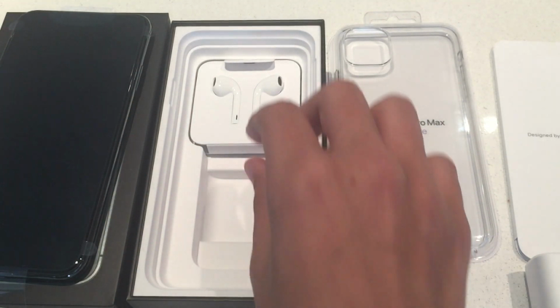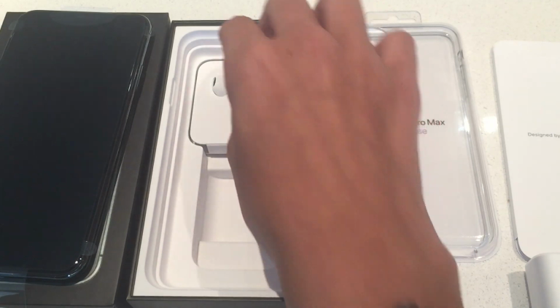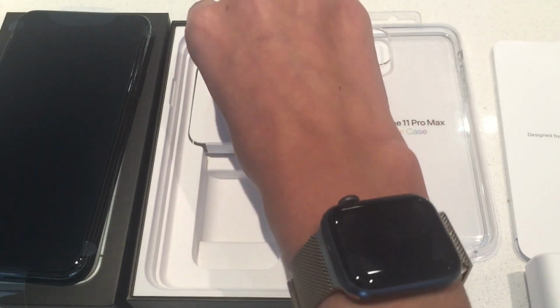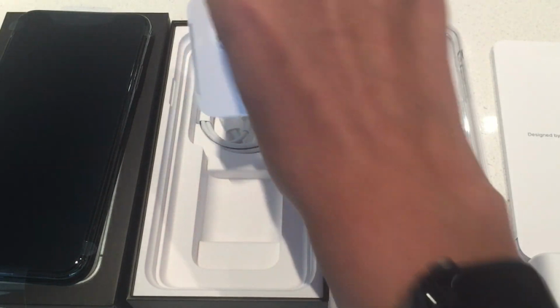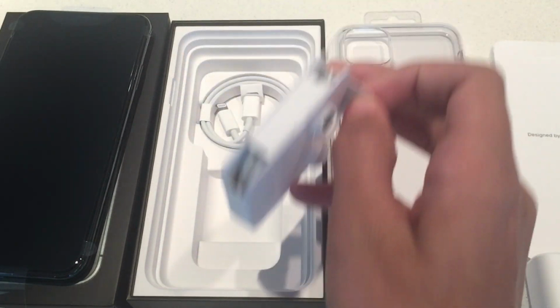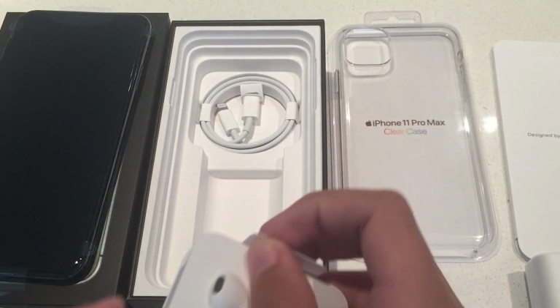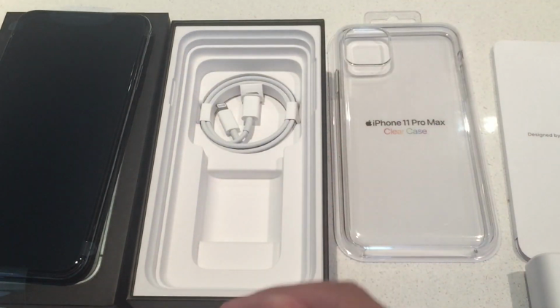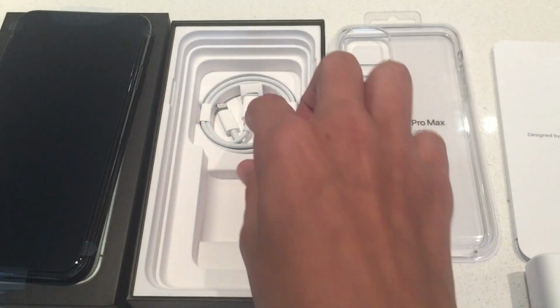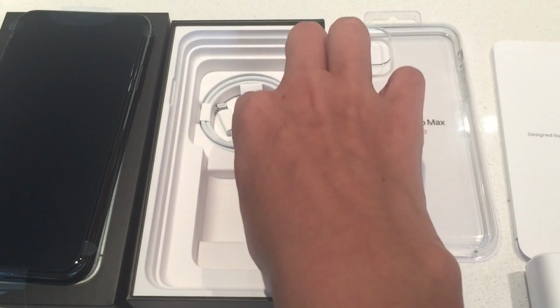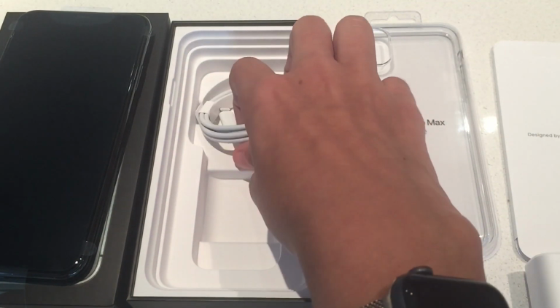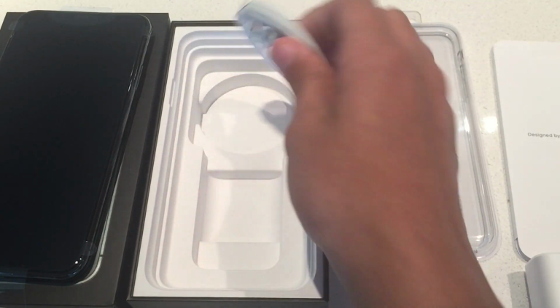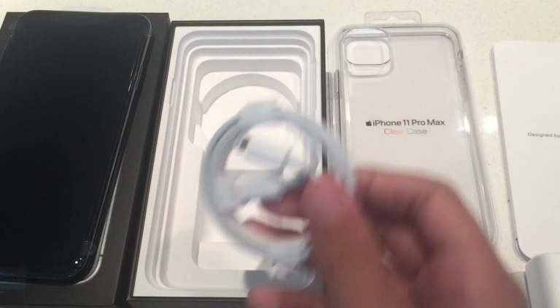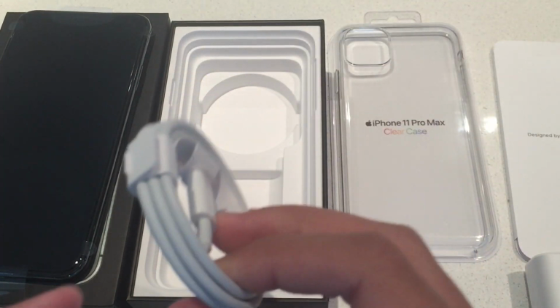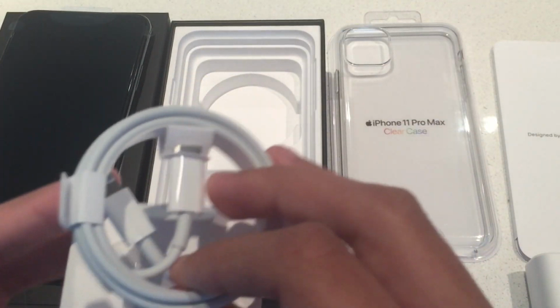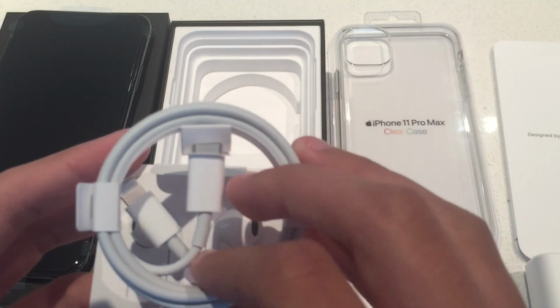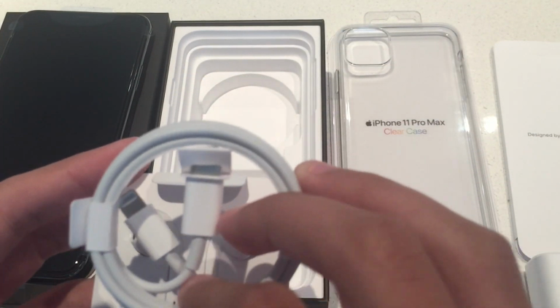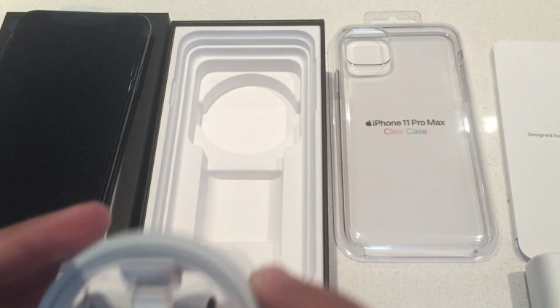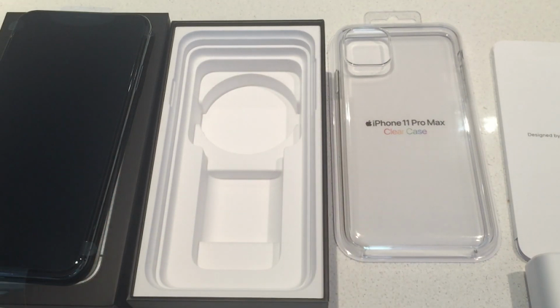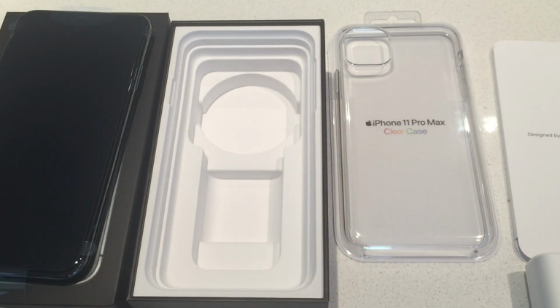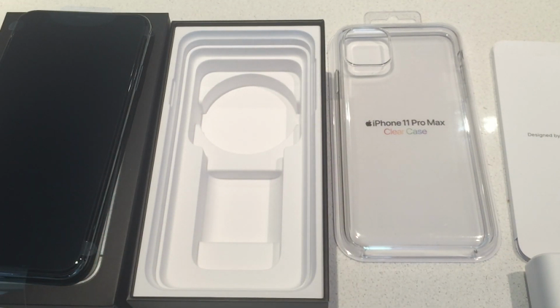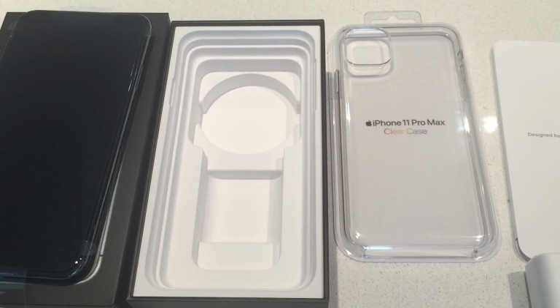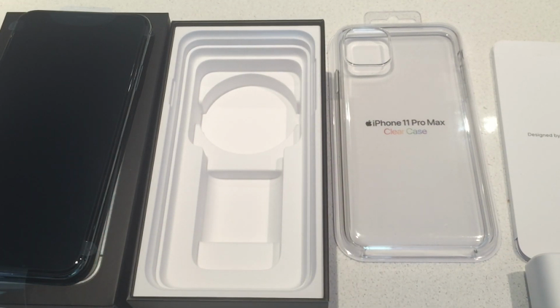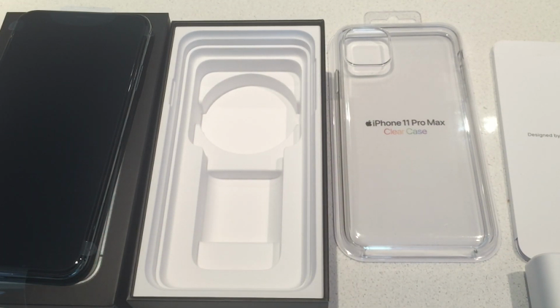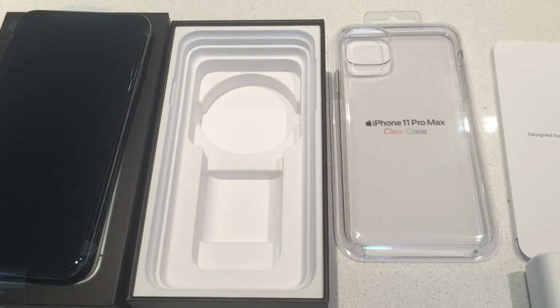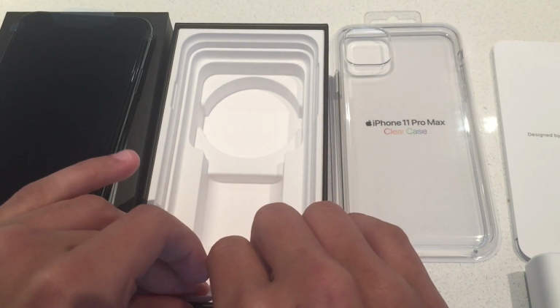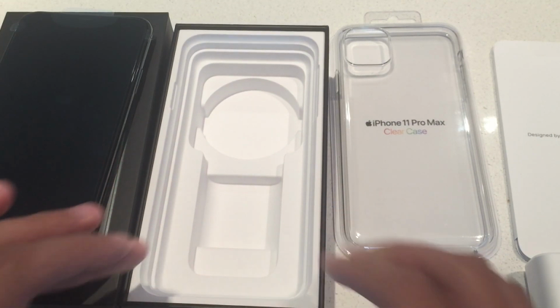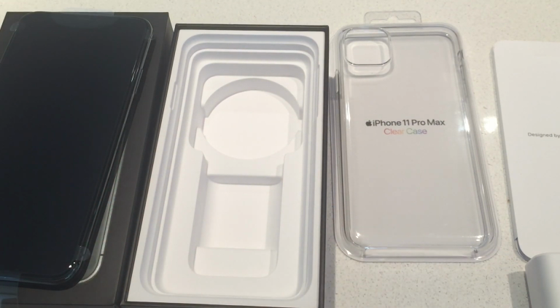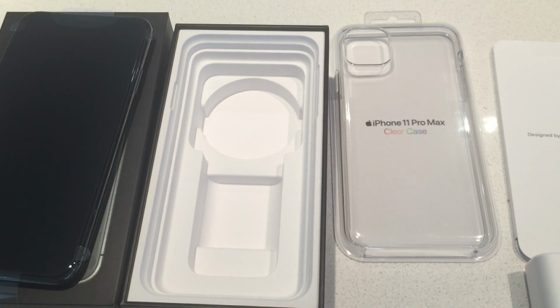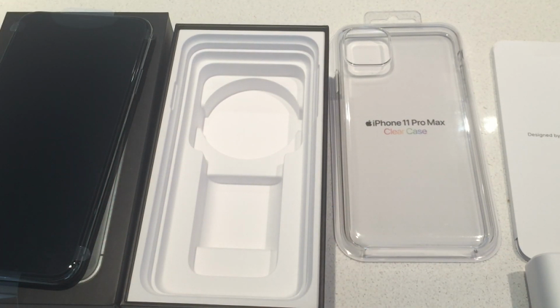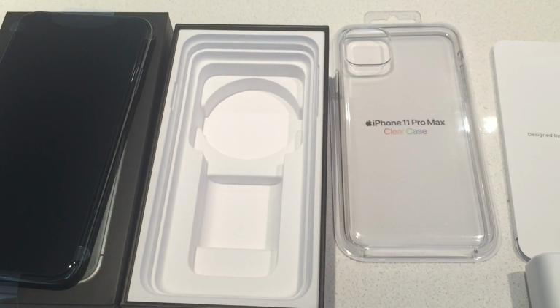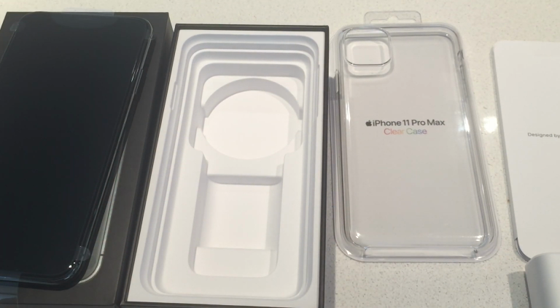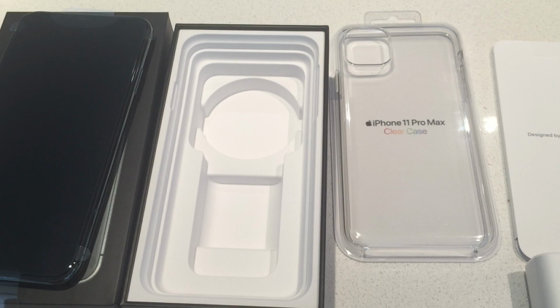Here we have our earpods. Lightning cable, which has a USB-C. And that's it with the box.